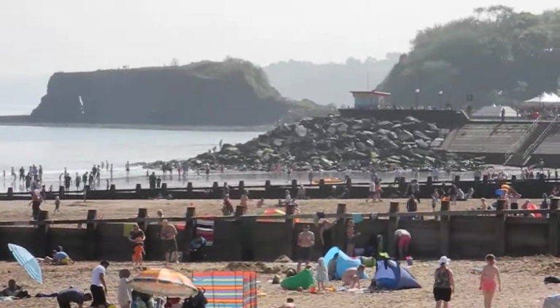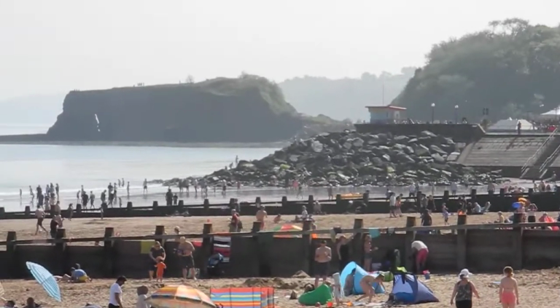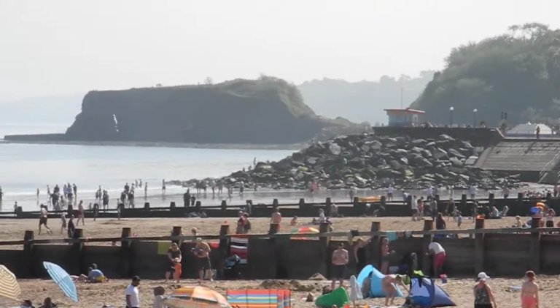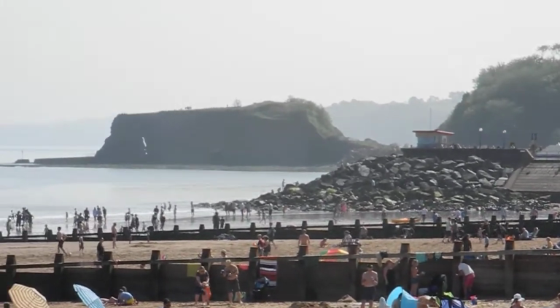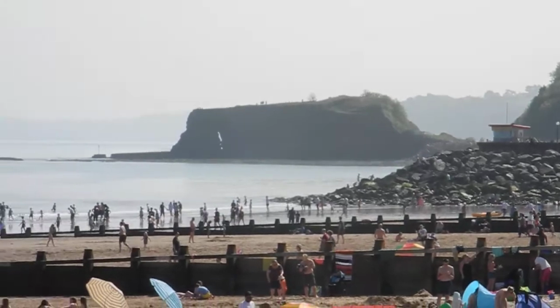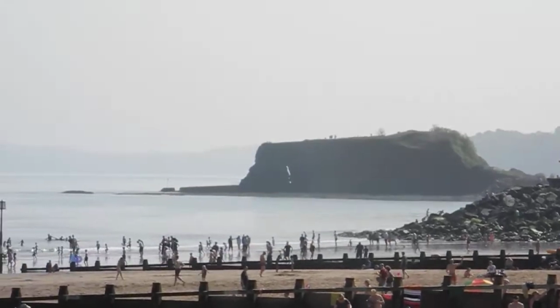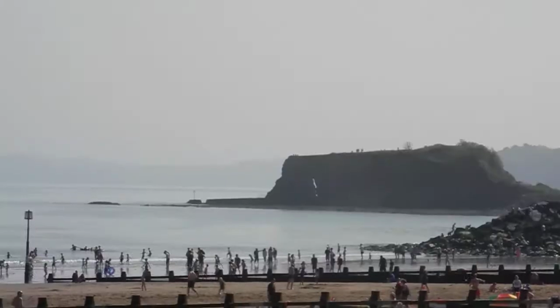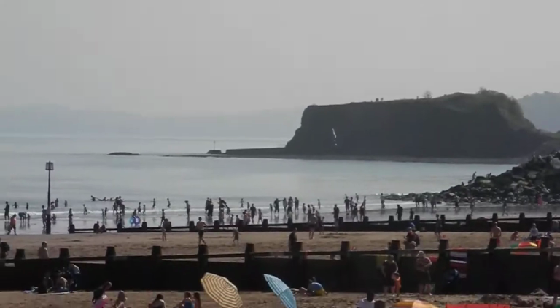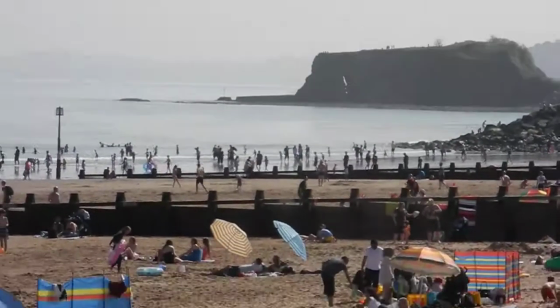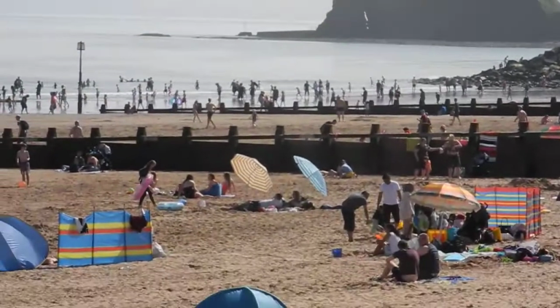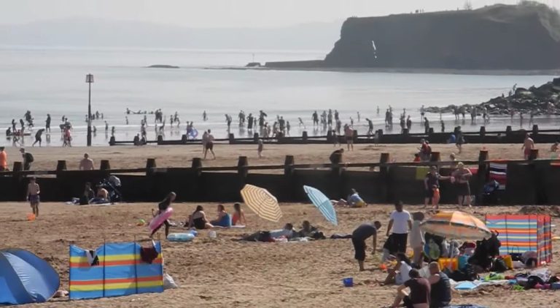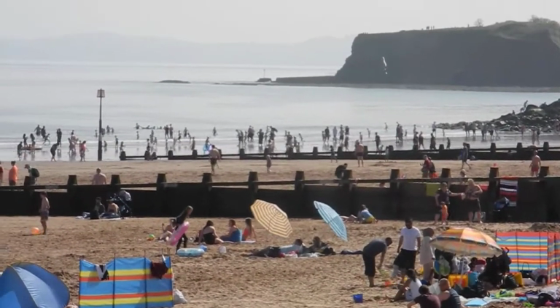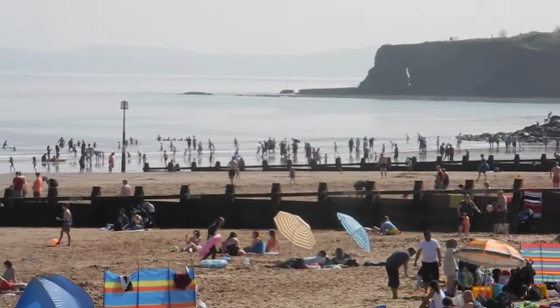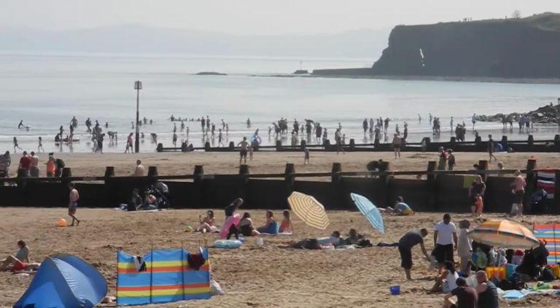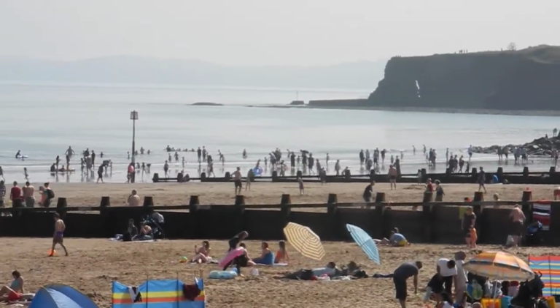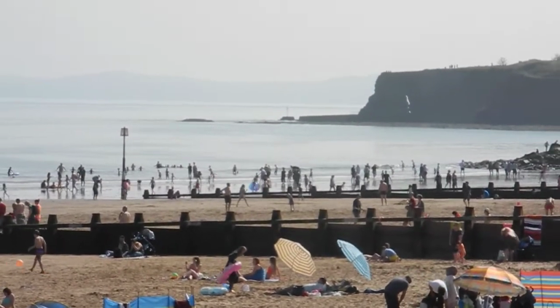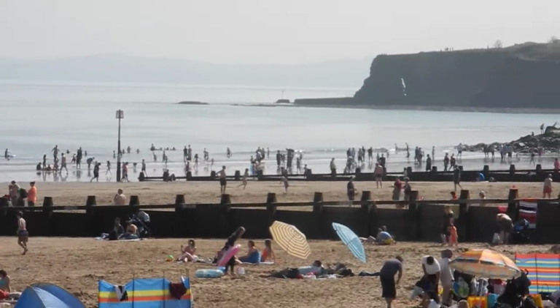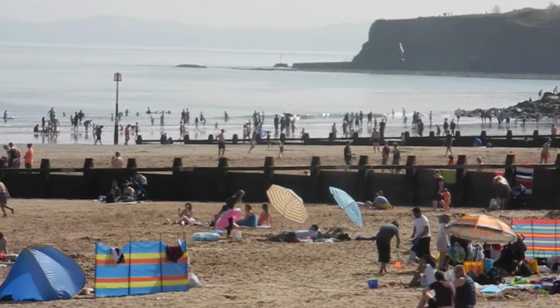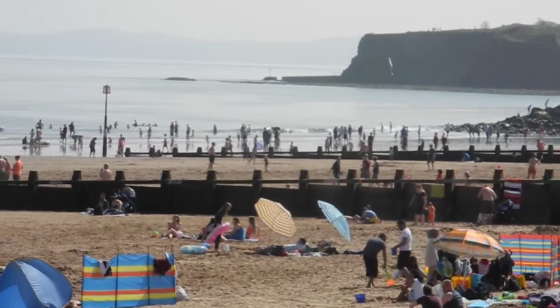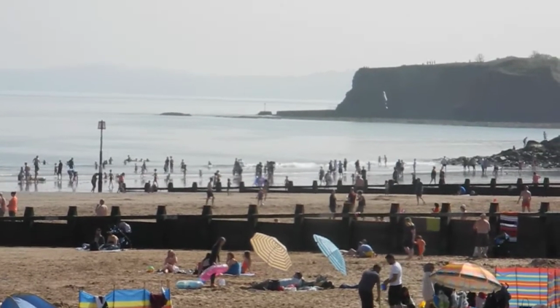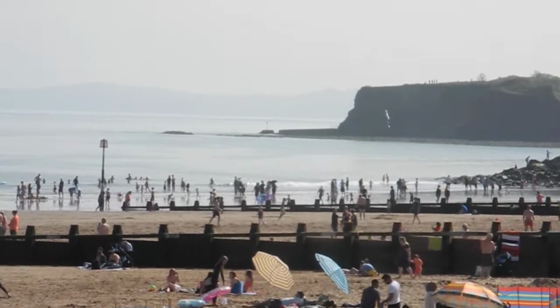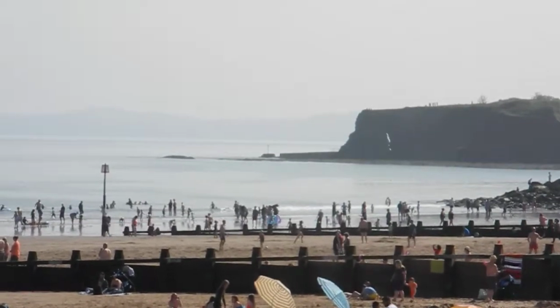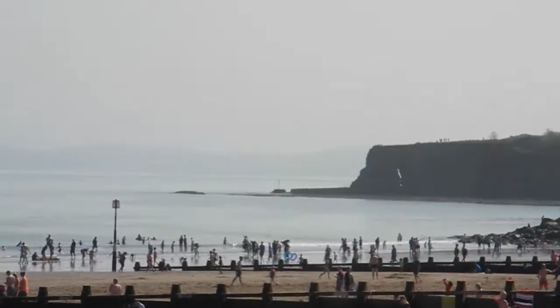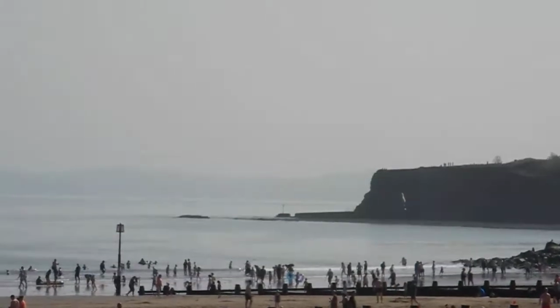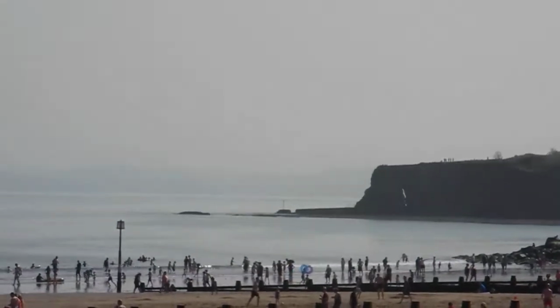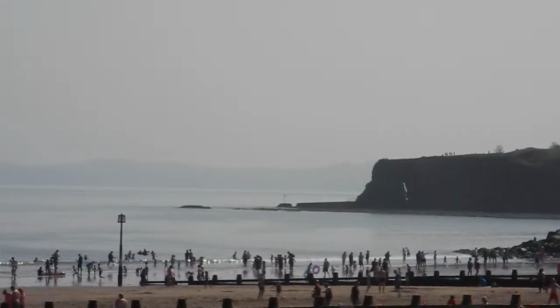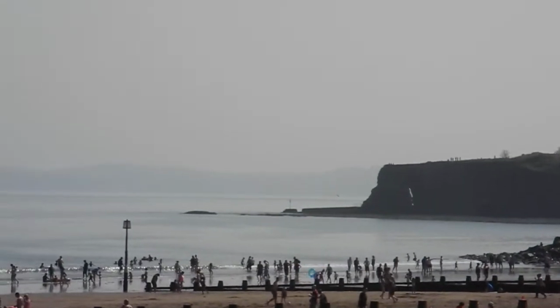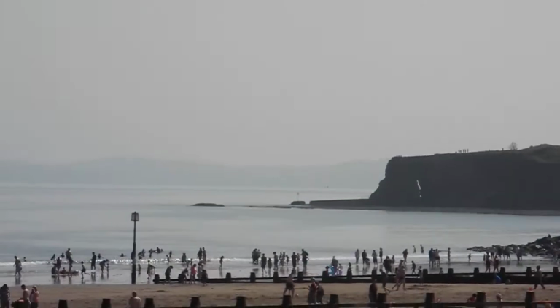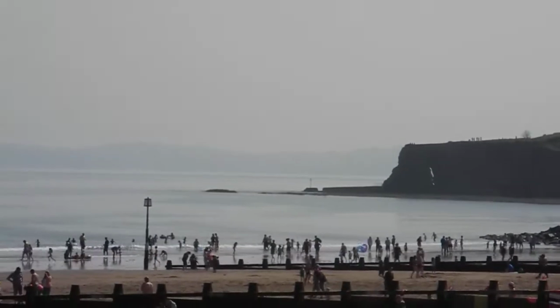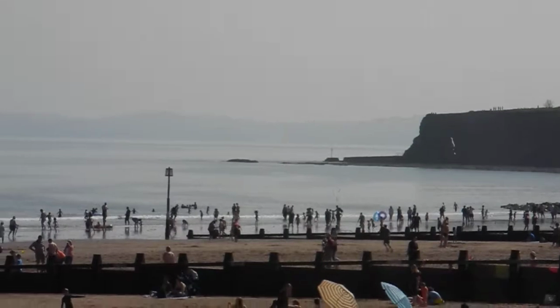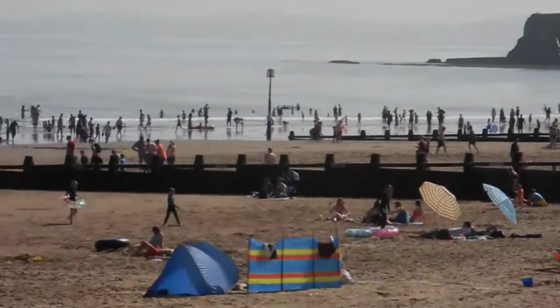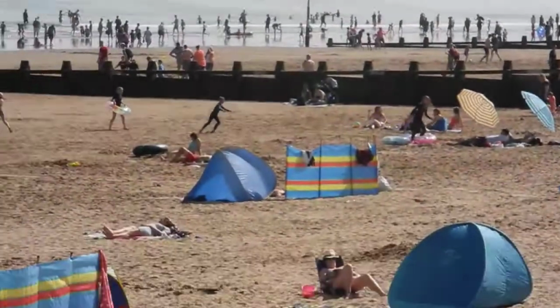A geographer's paradise and also bliss for hundreds of people who want to use this geographical marvel at one of the most beautiful spots in England.